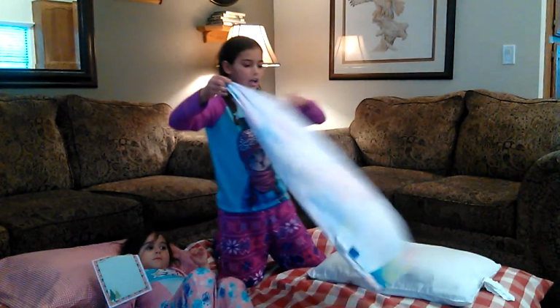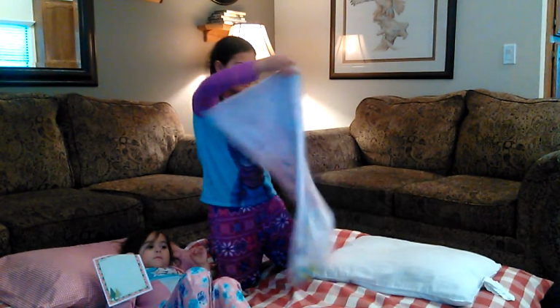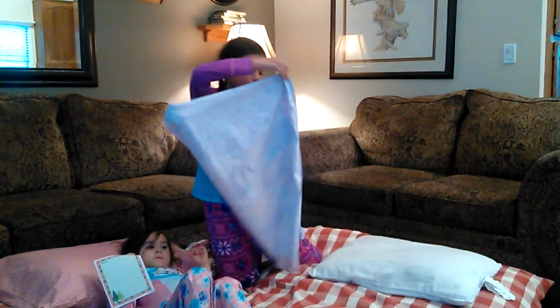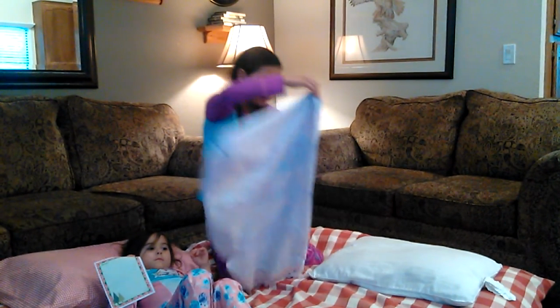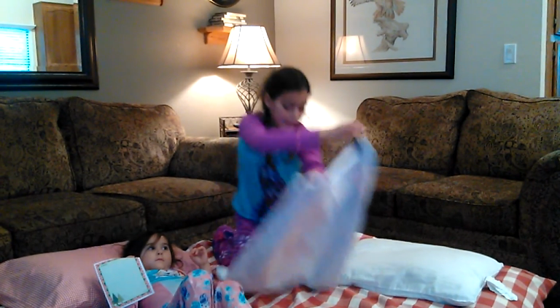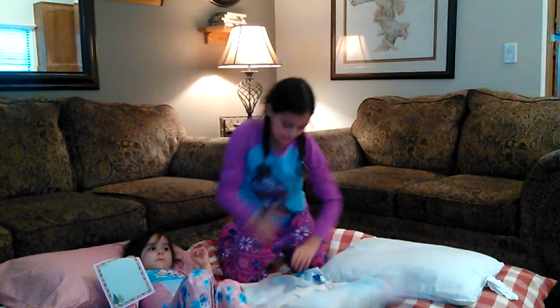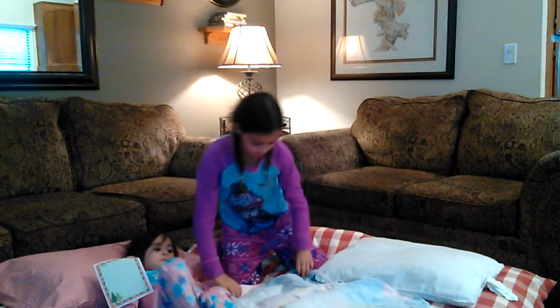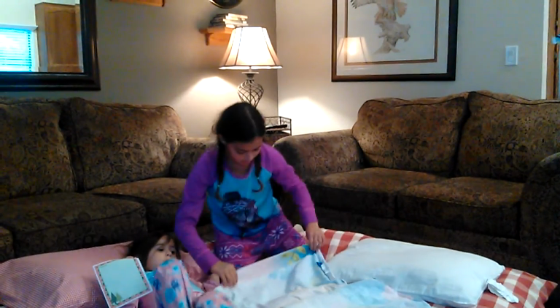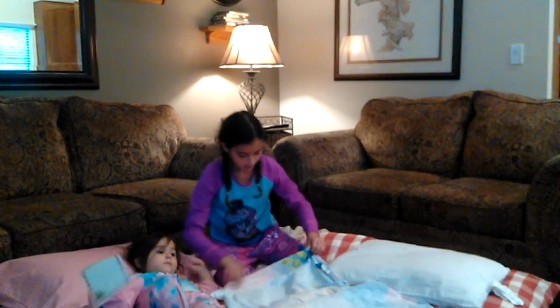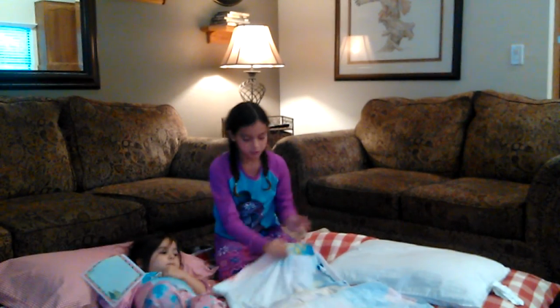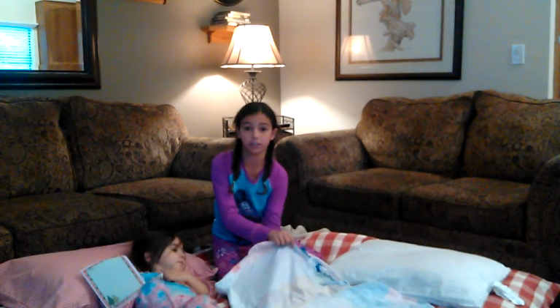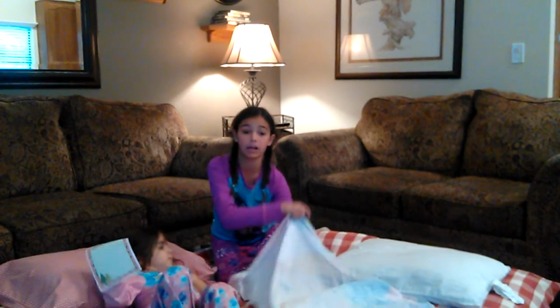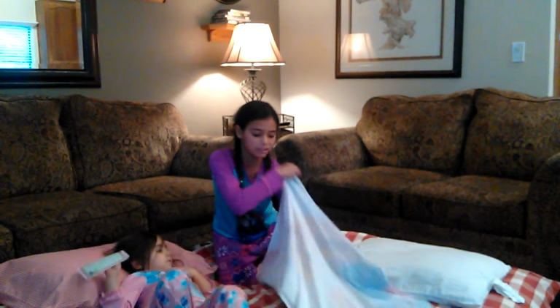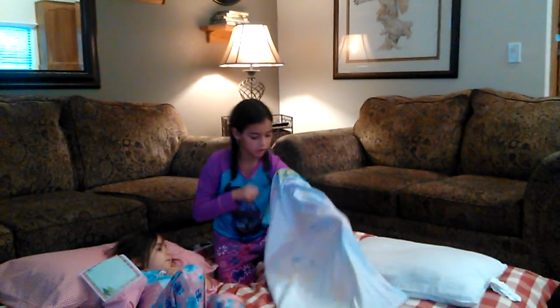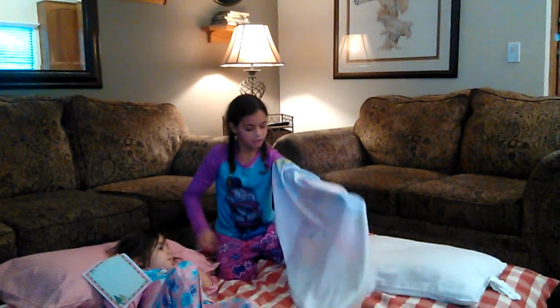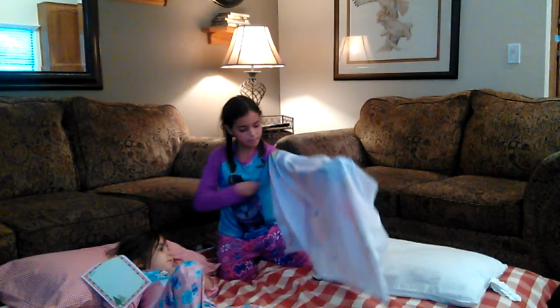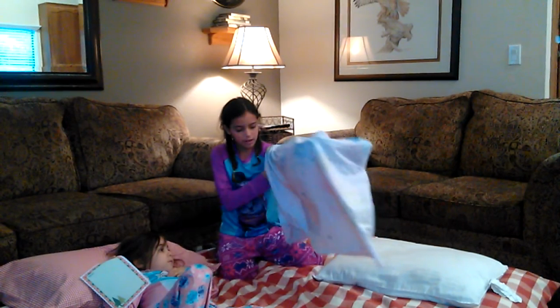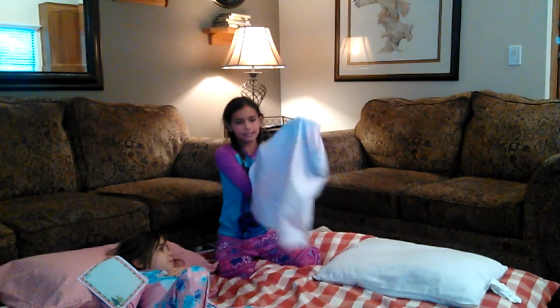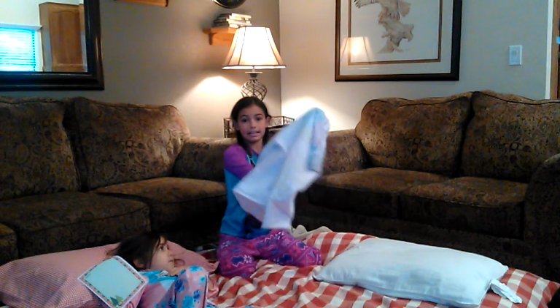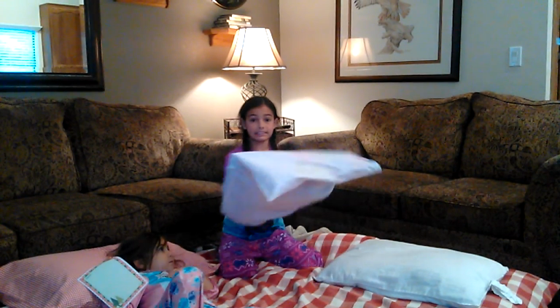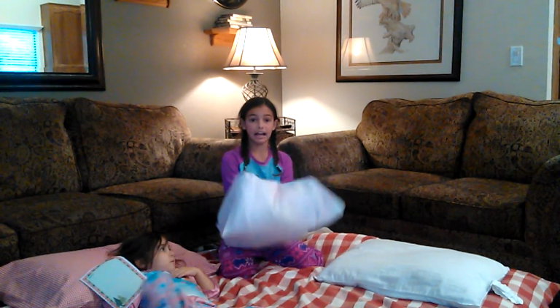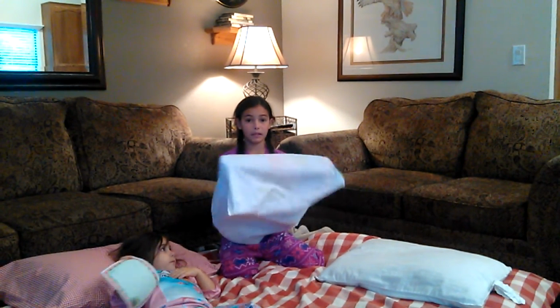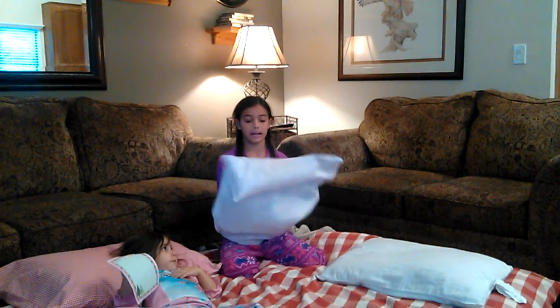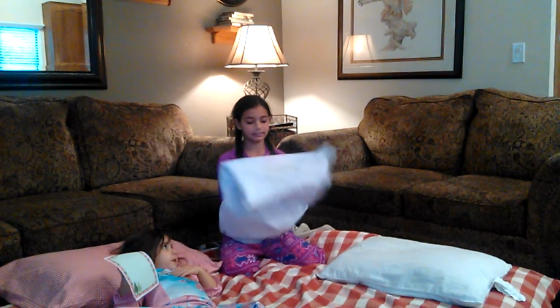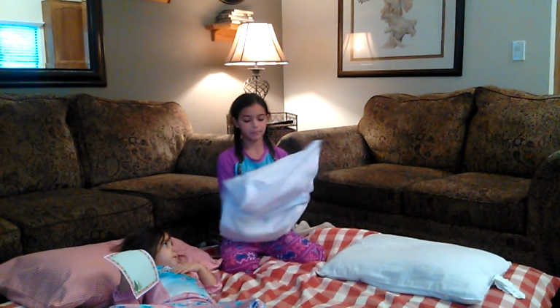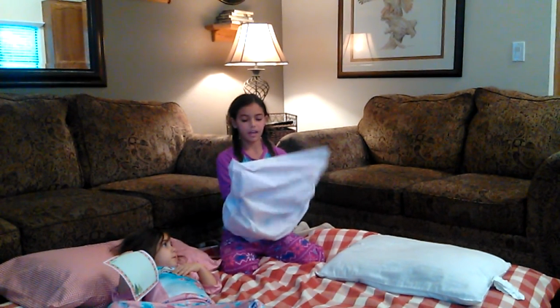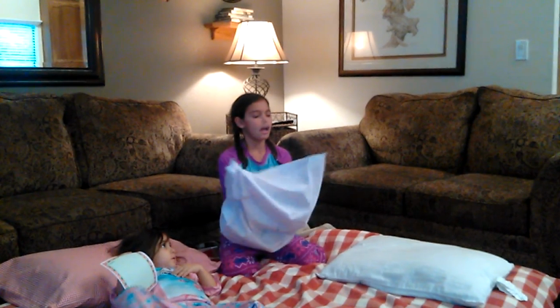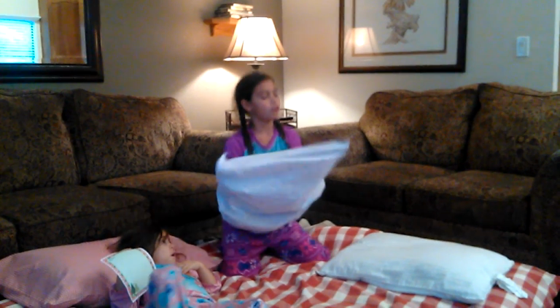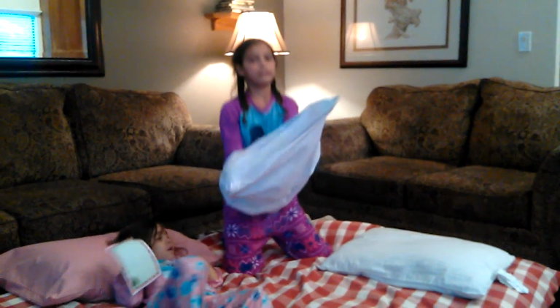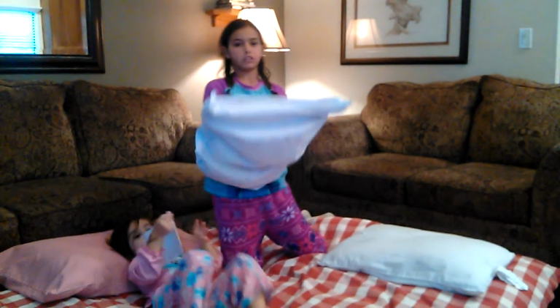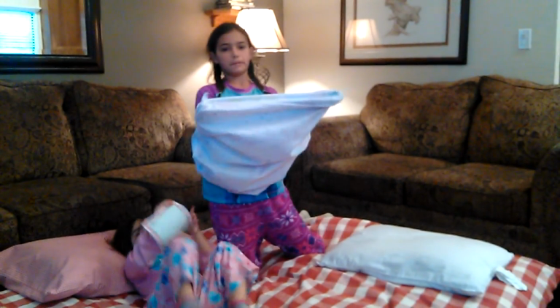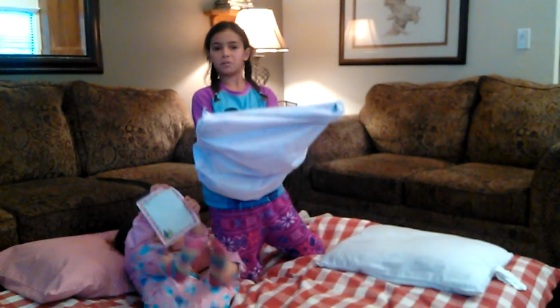Then you're going to lay it back down and do that once more — put your hands inside the pillowcase all the way to the top of the corners.